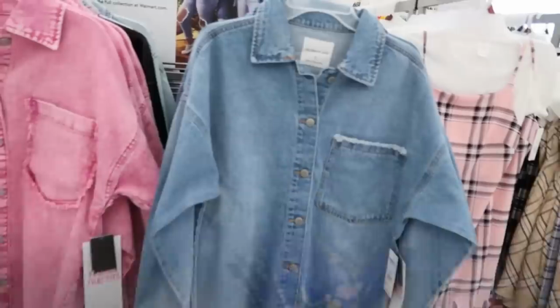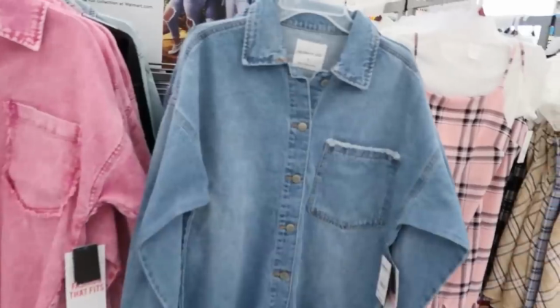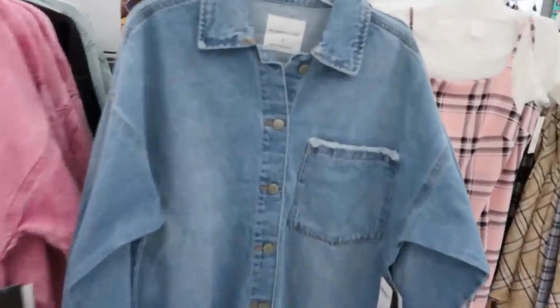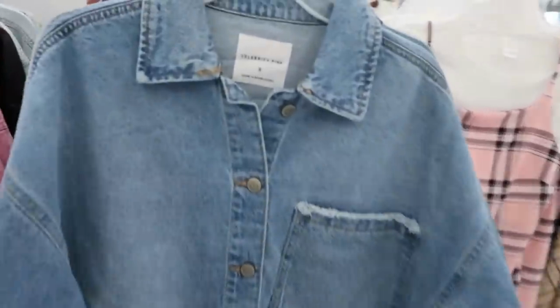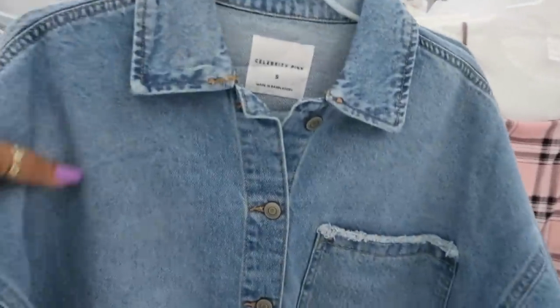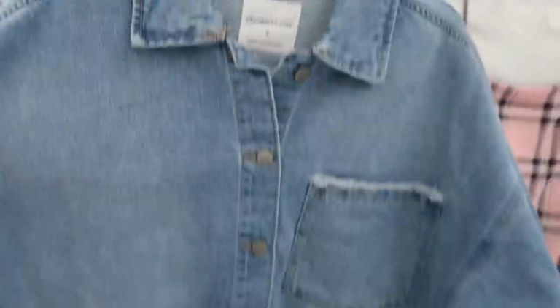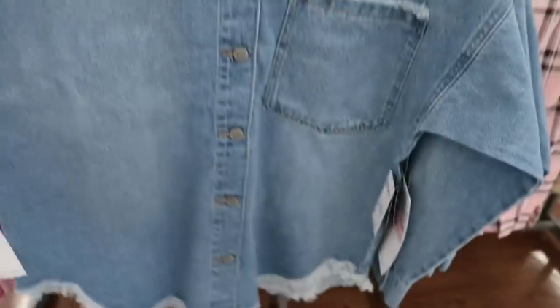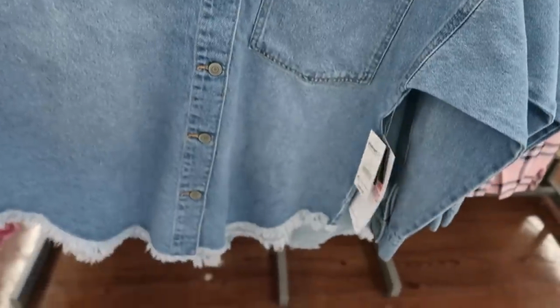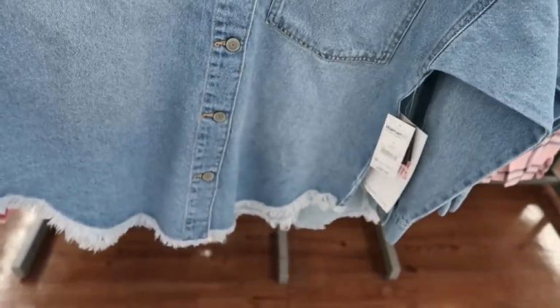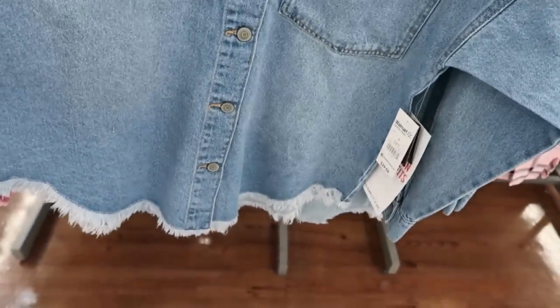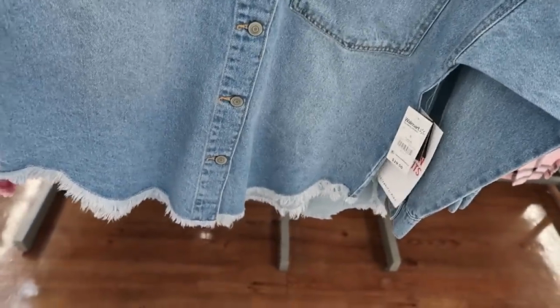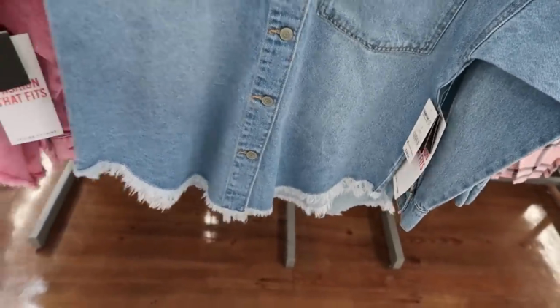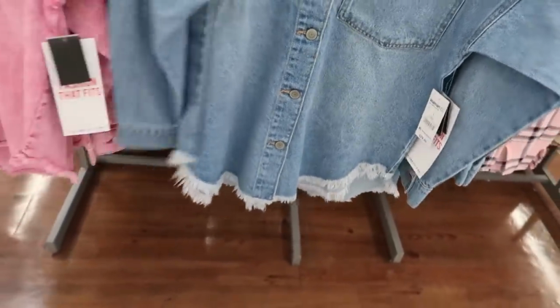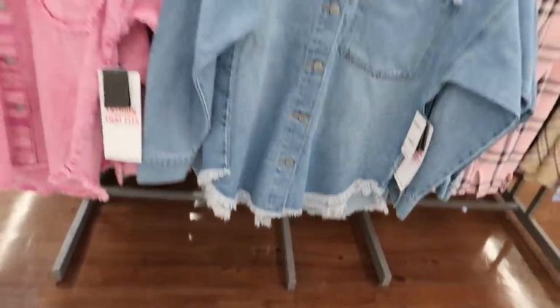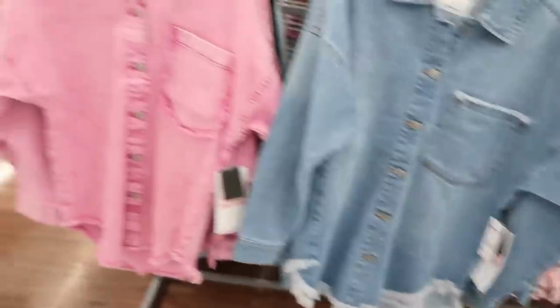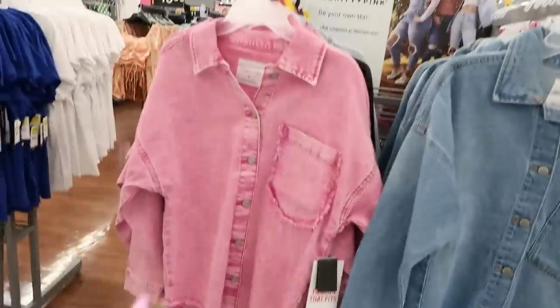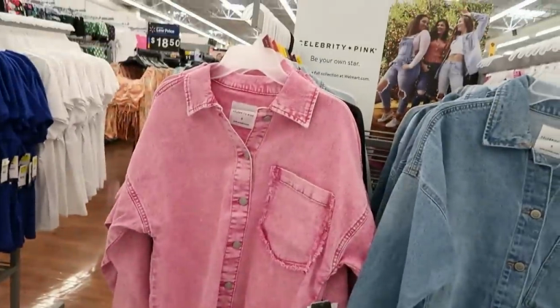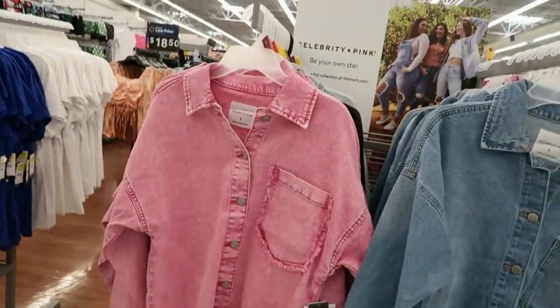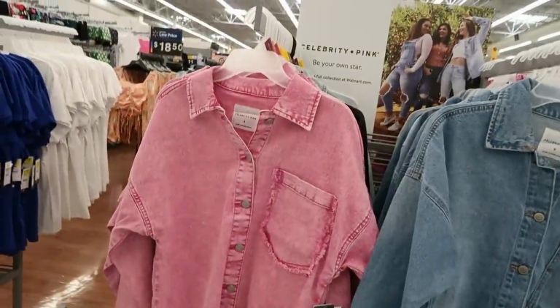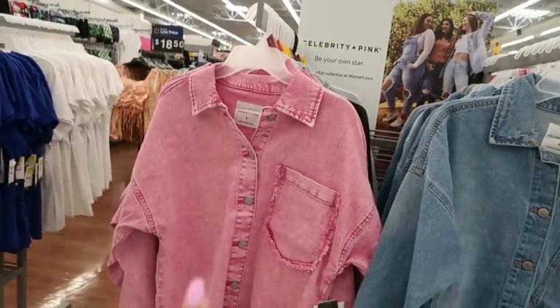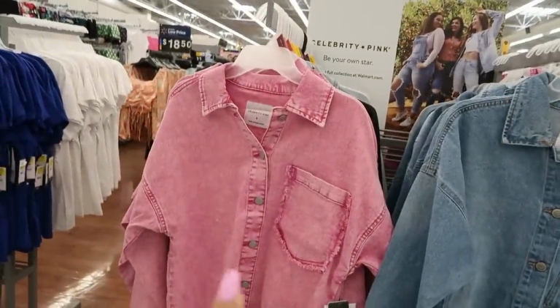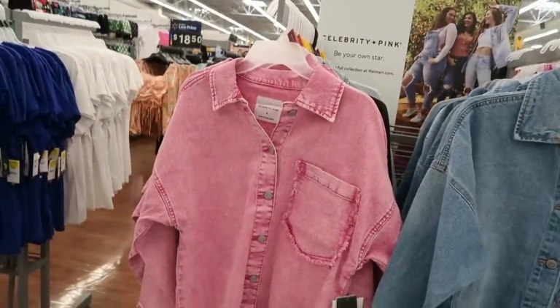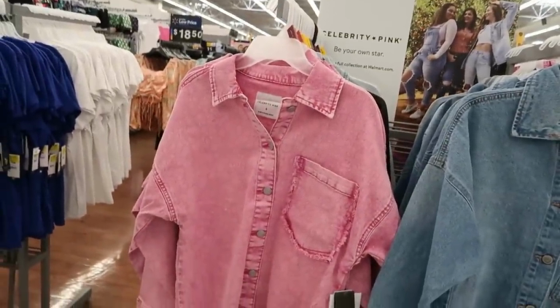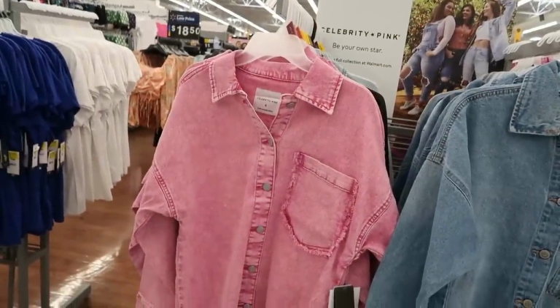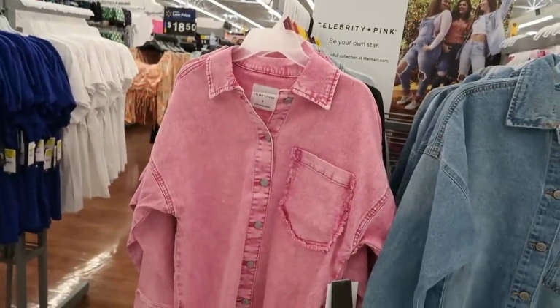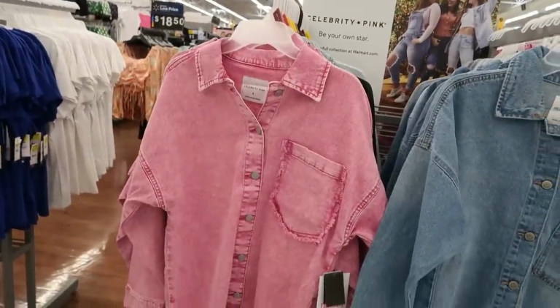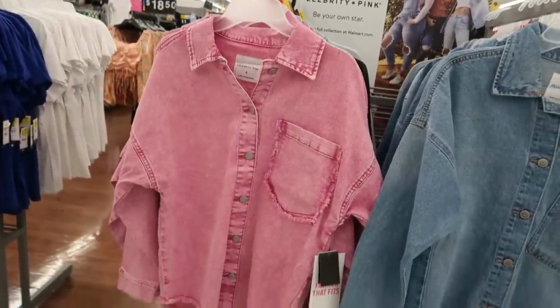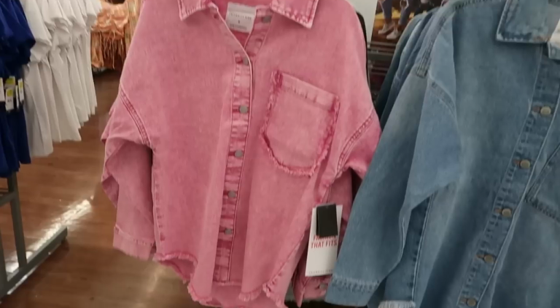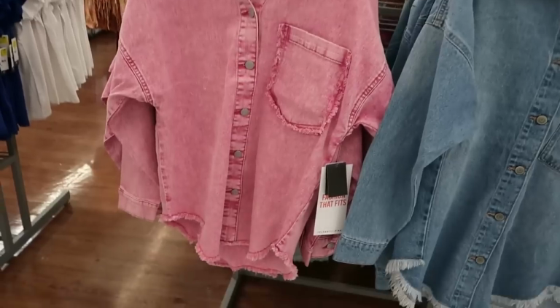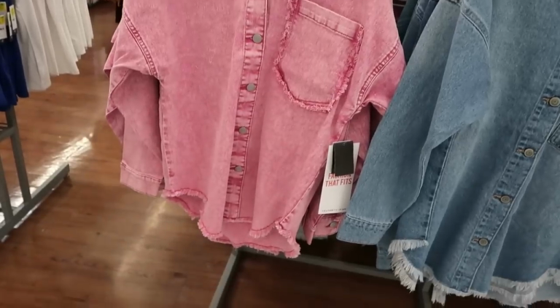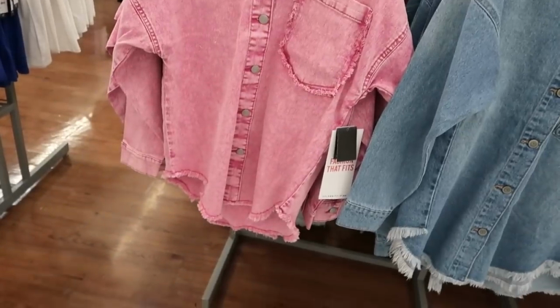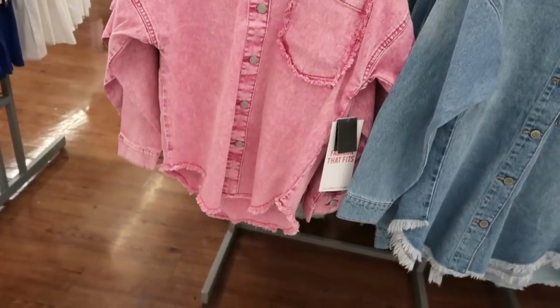I remember seeing this jacket right here — the Celebrity Pink for $29.50. I didn't see the pink one, I just saw the pink jacket with the flowers on it, so they do have that same one in pink.